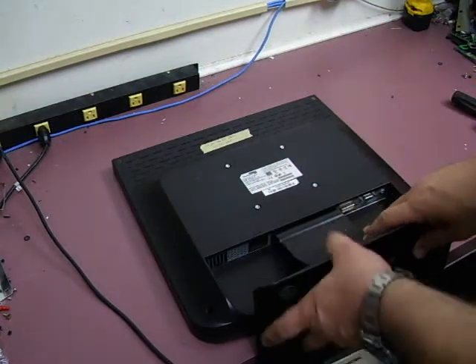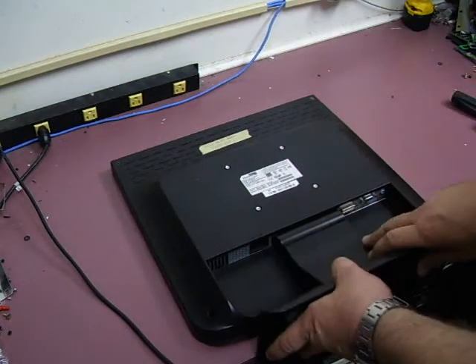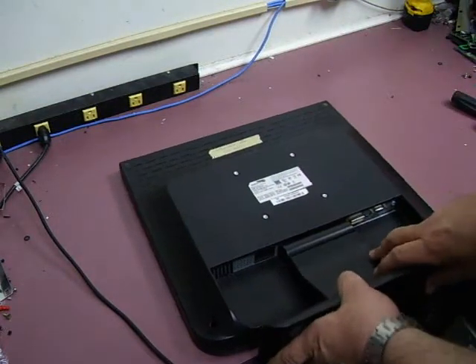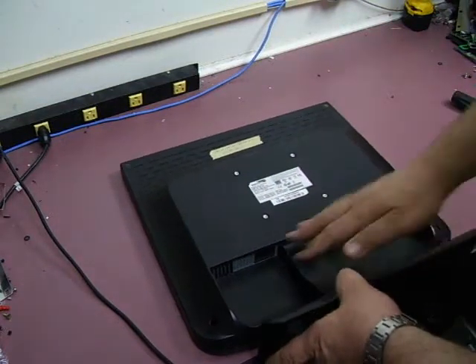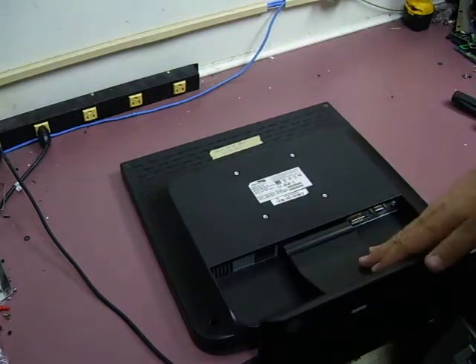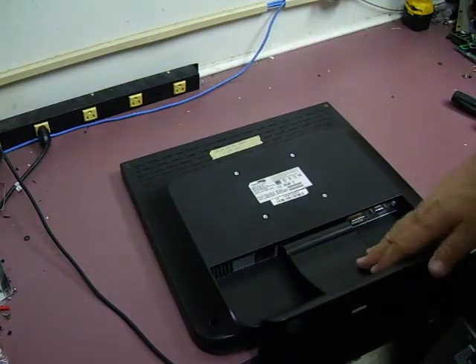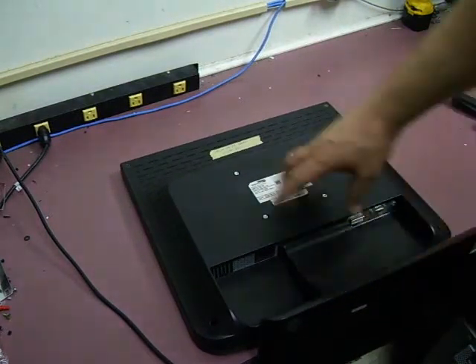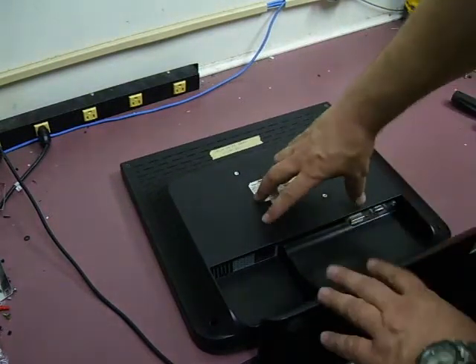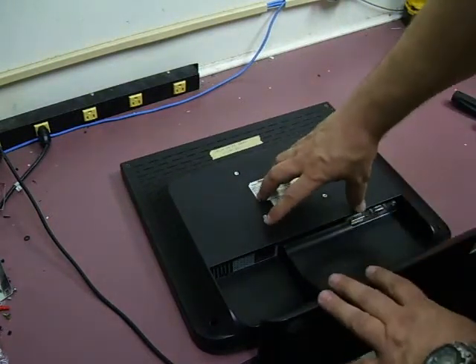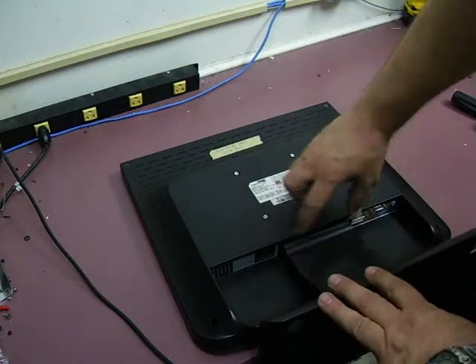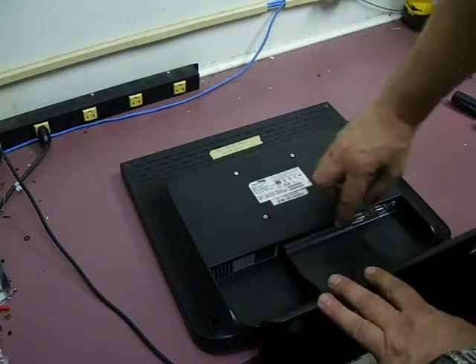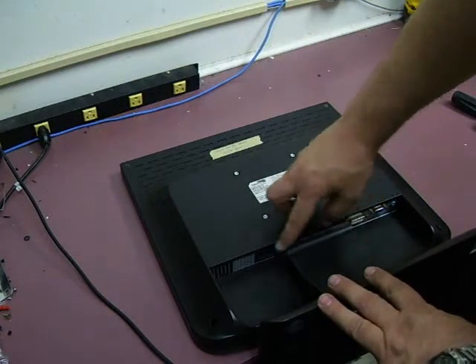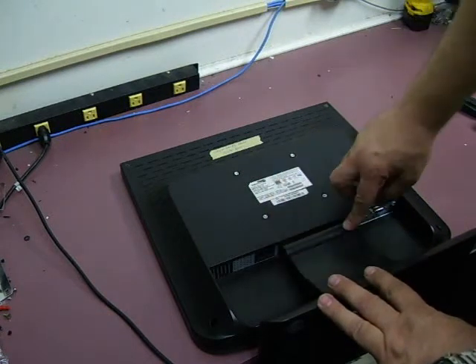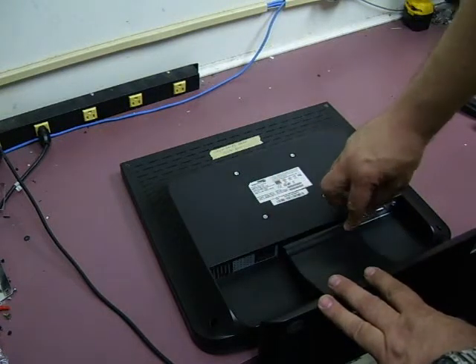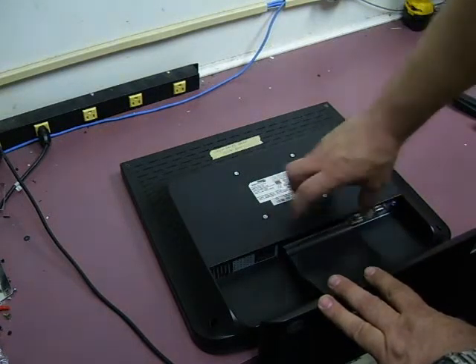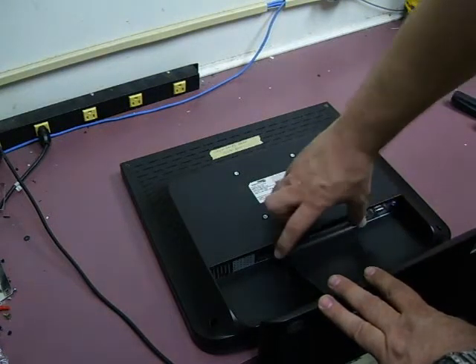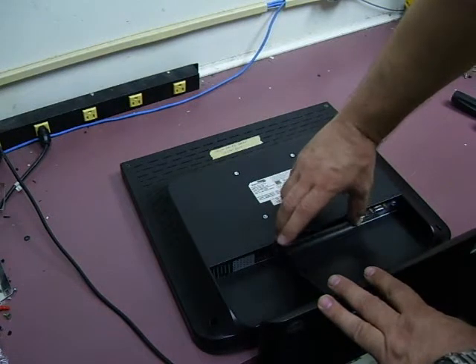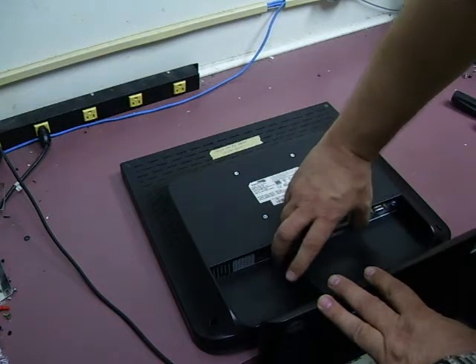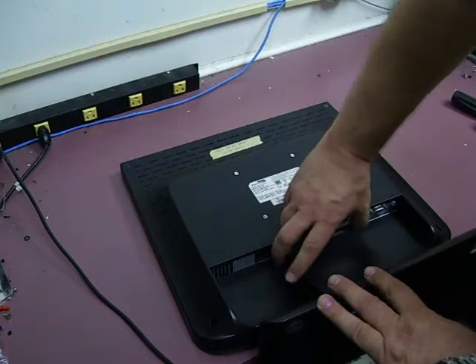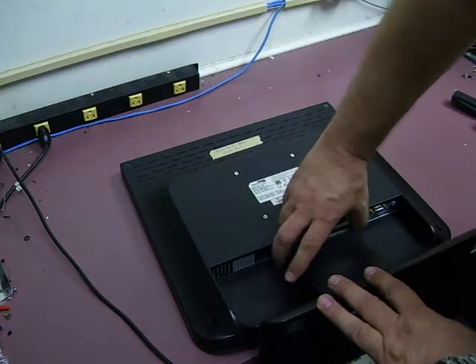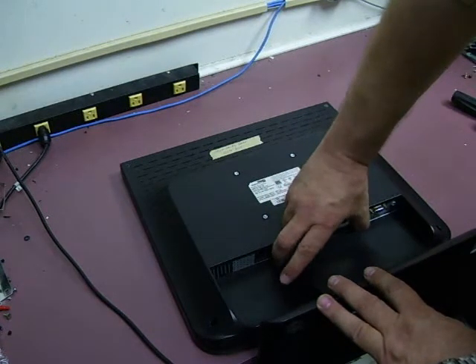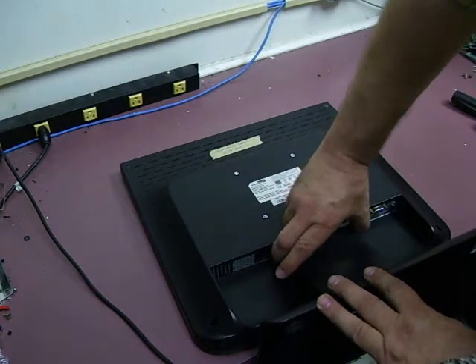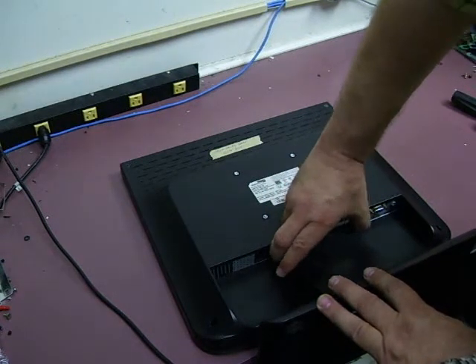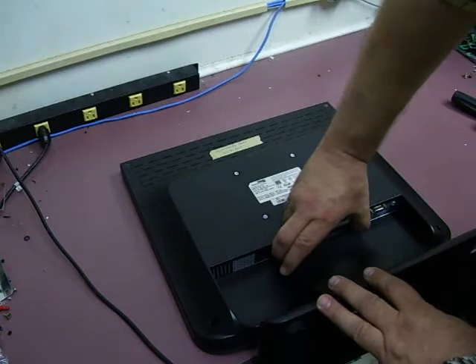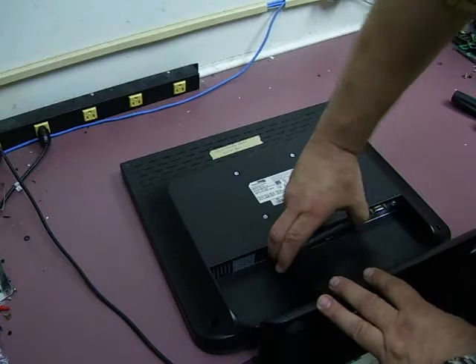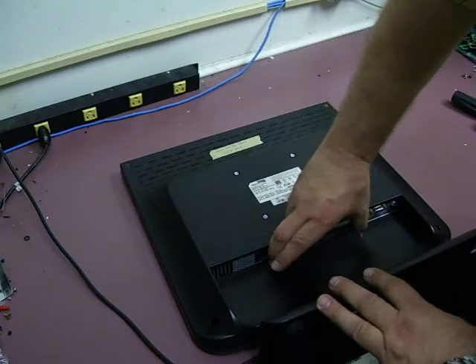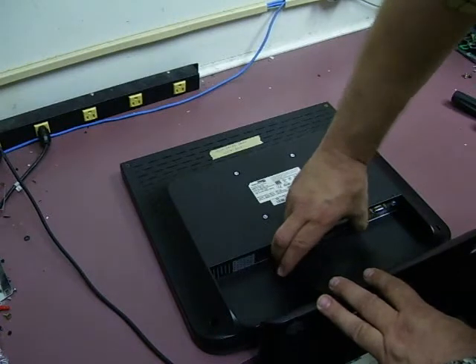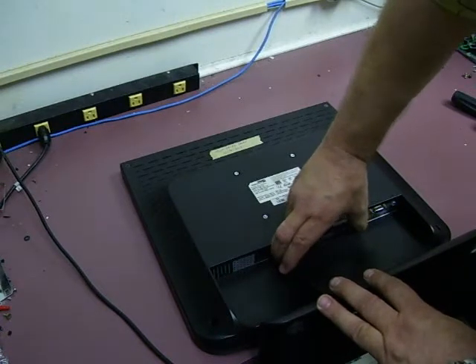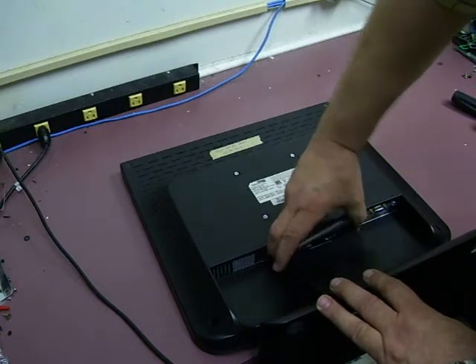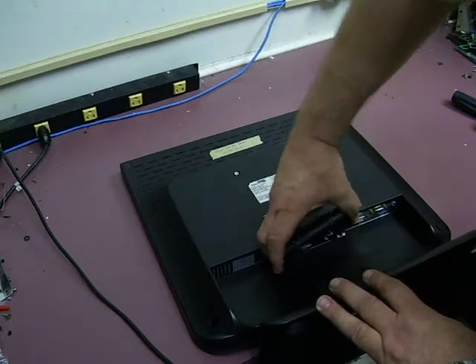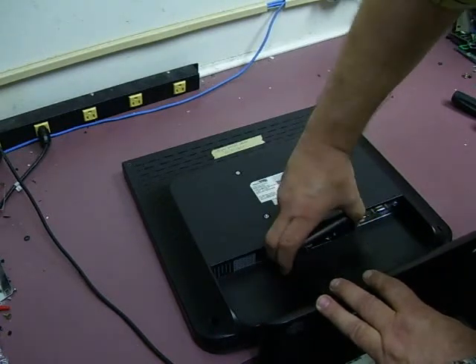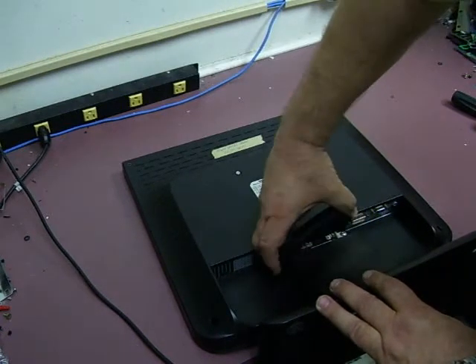The next thing we'll need to do is remove the stand. To do that, the hinge is covered by a piece of plastic. If you squeeze in both ends, that piece of plastic will pop off.